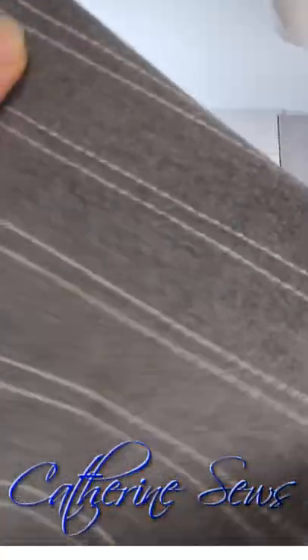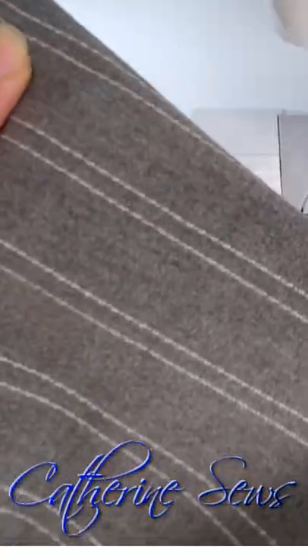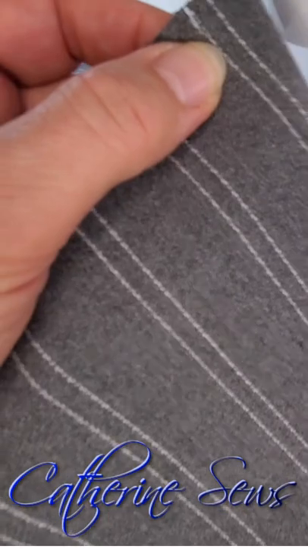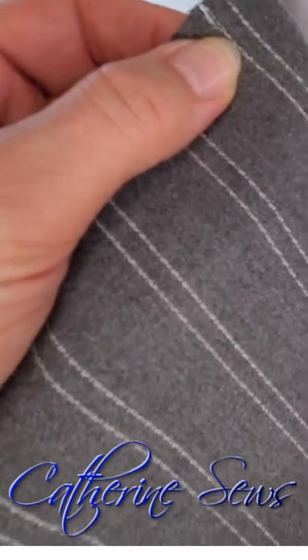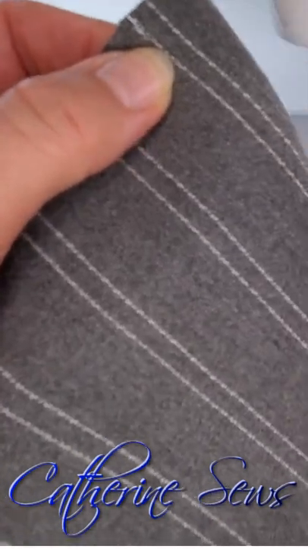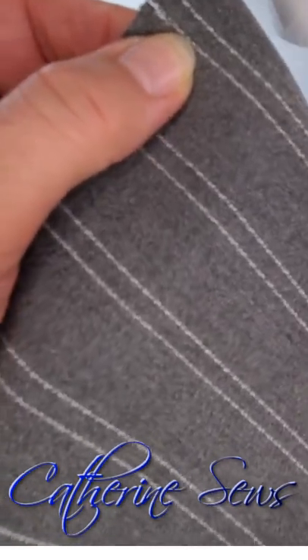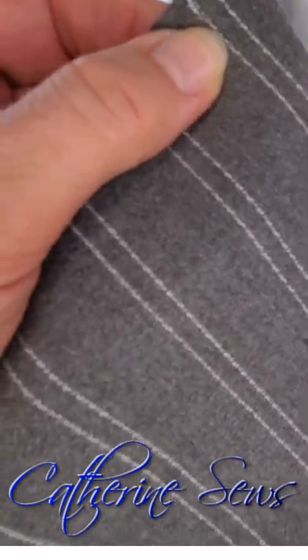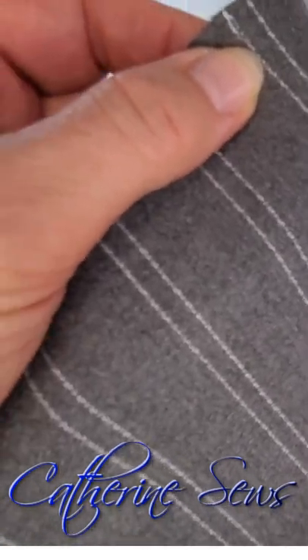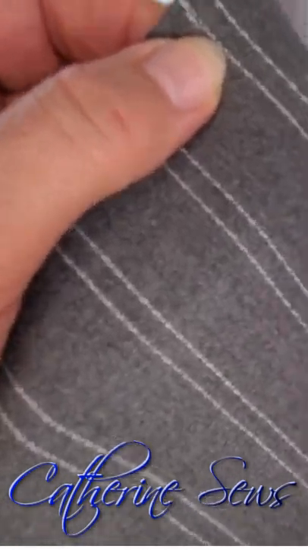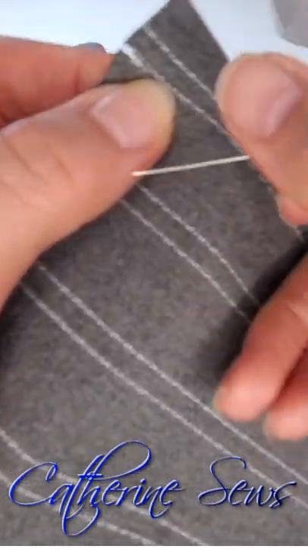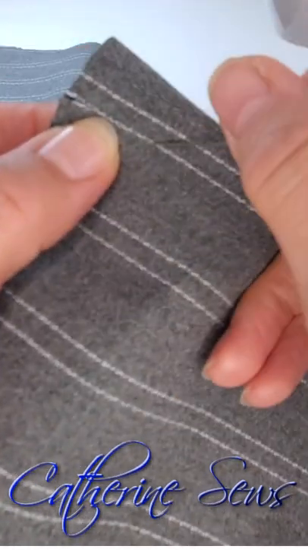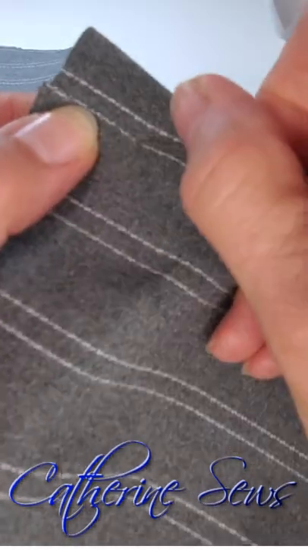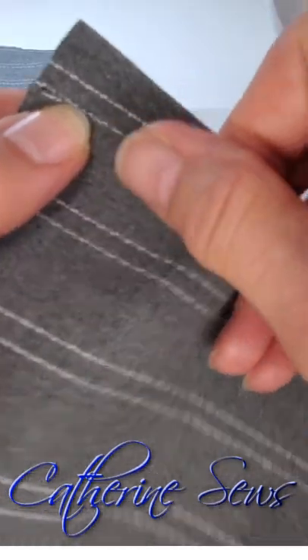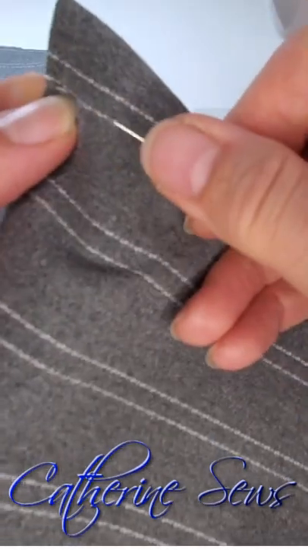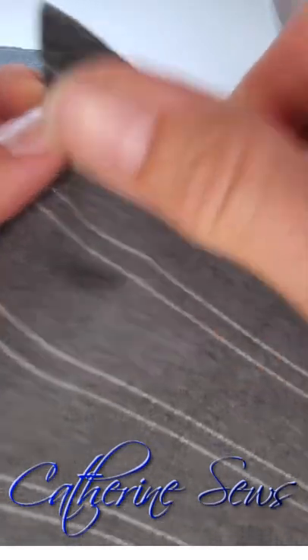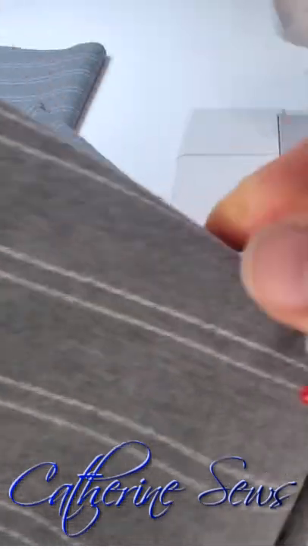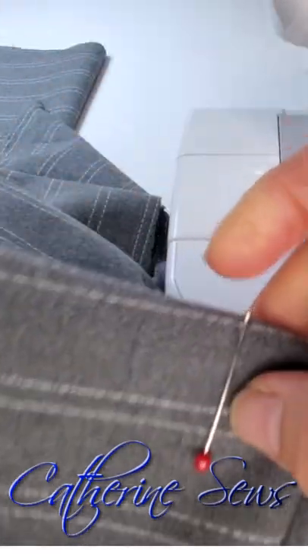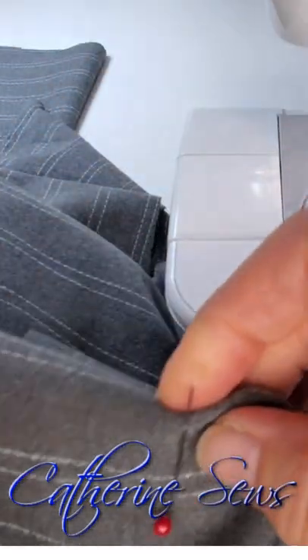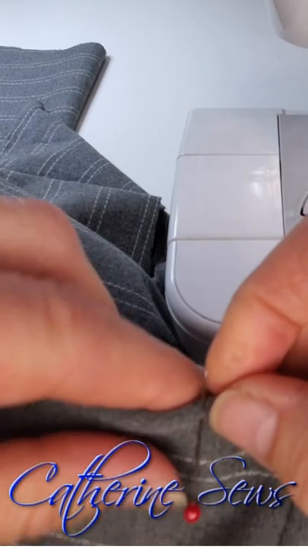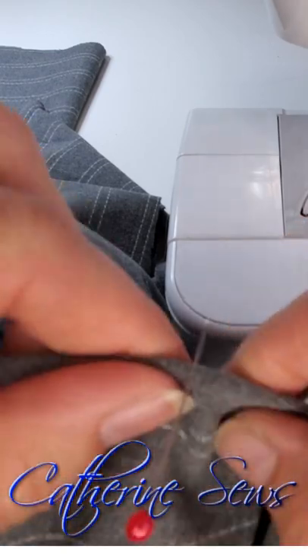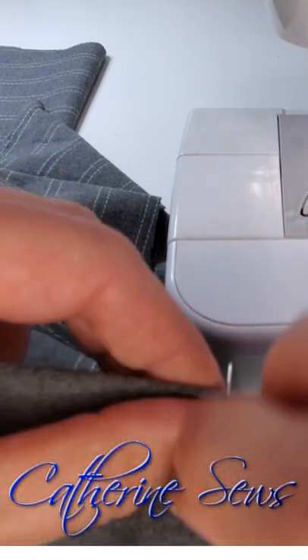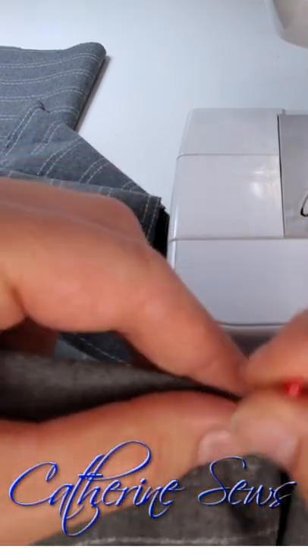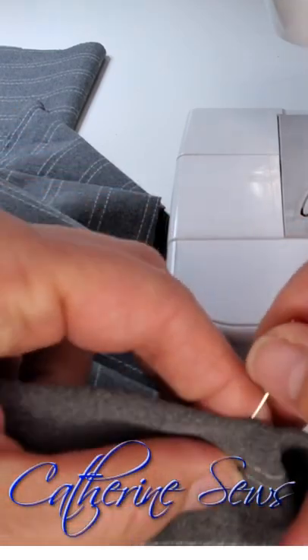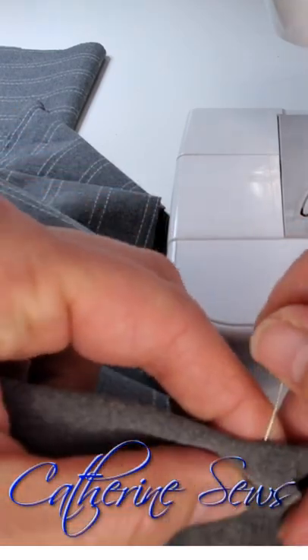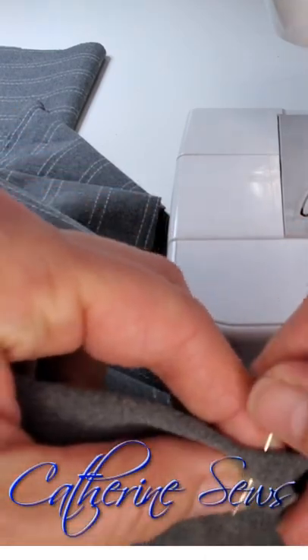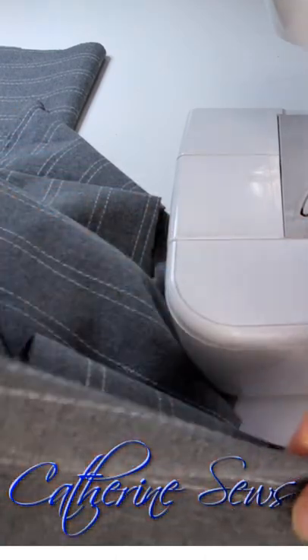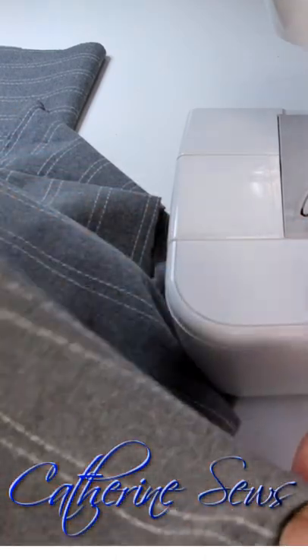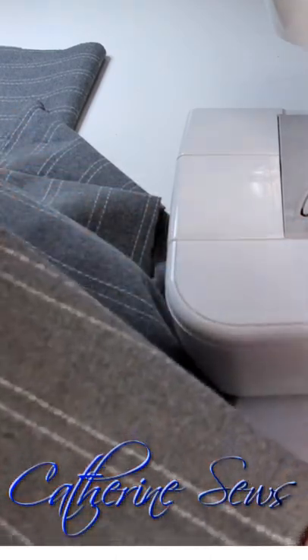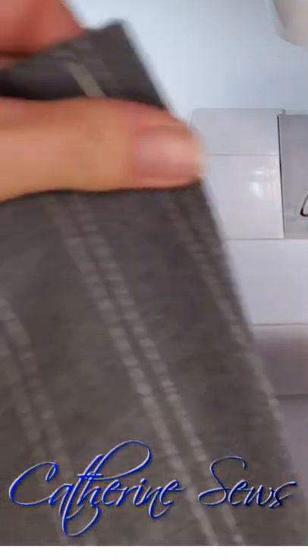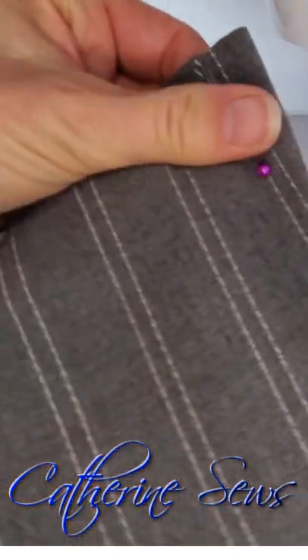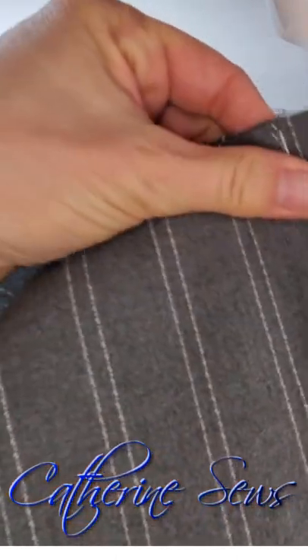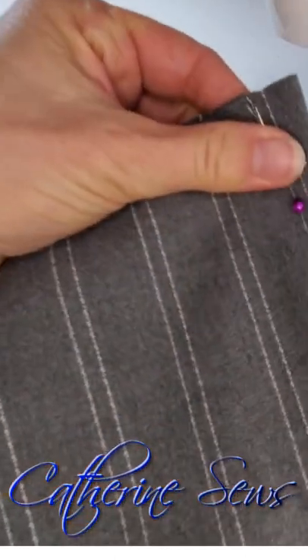Having my pin marking both wrong sides means that I know I've got a right and a left like a mirror image, even if I can't tell the right and wrong side of my fabric.